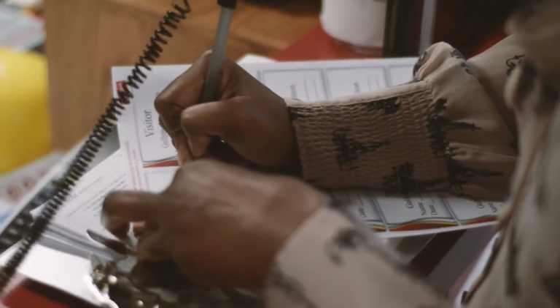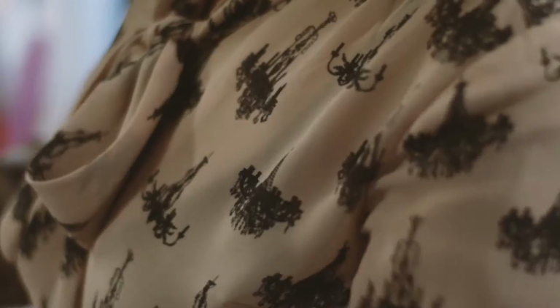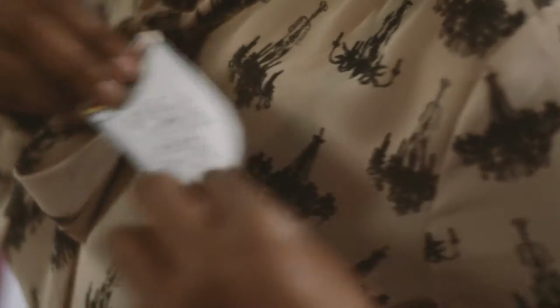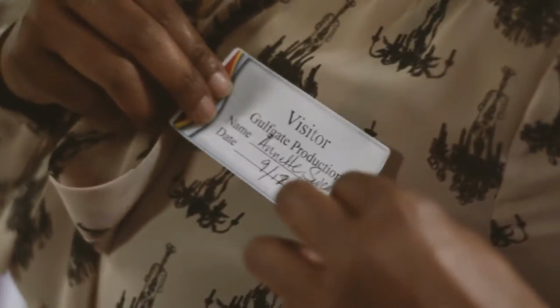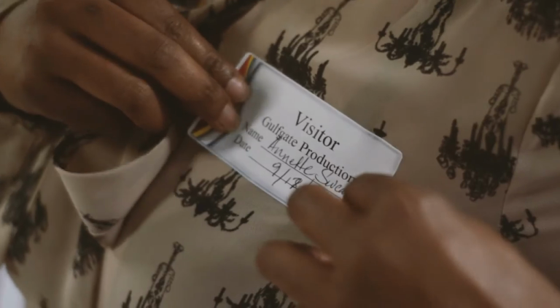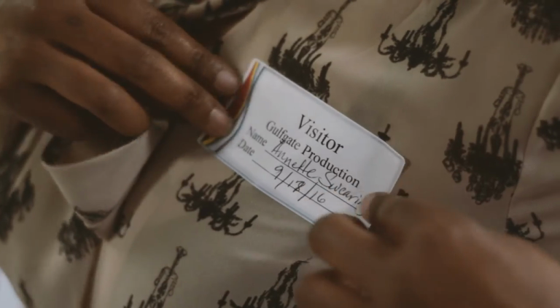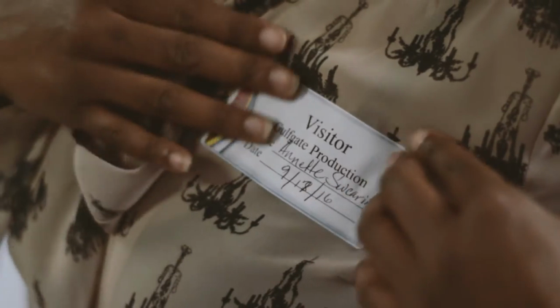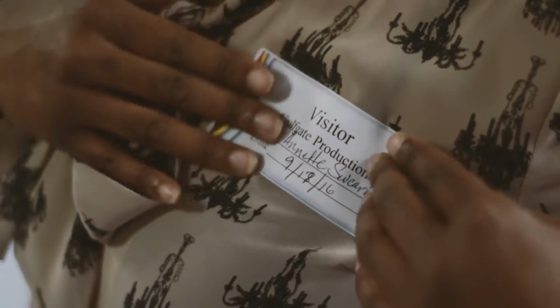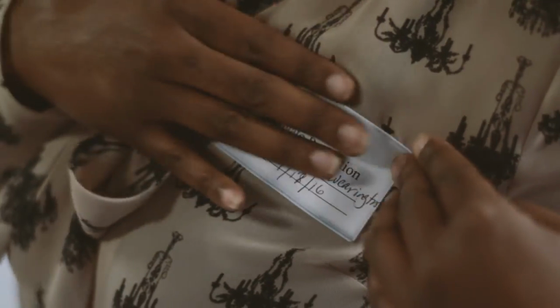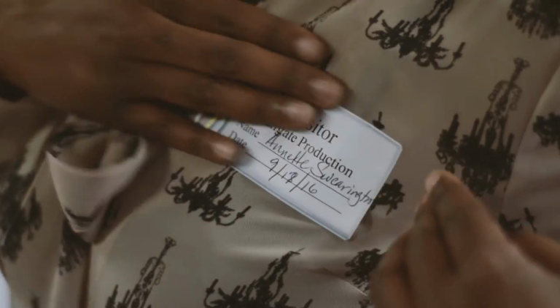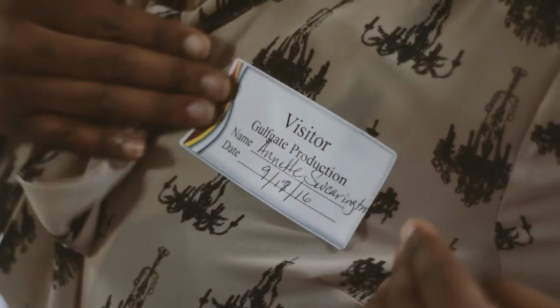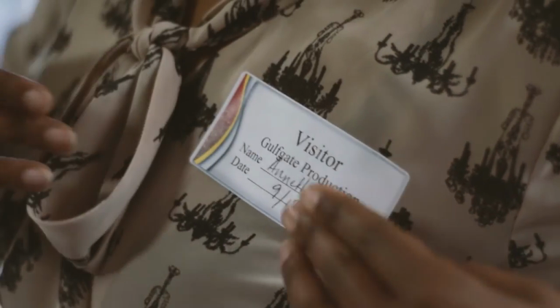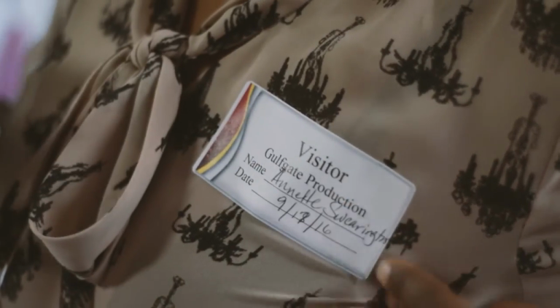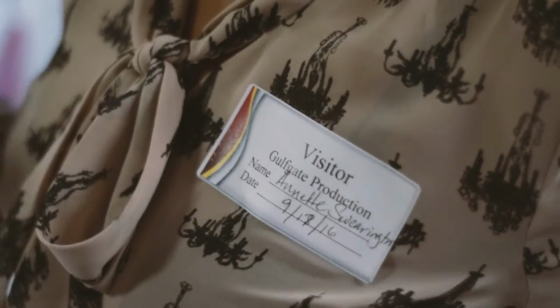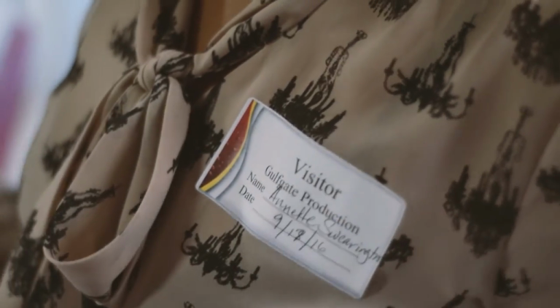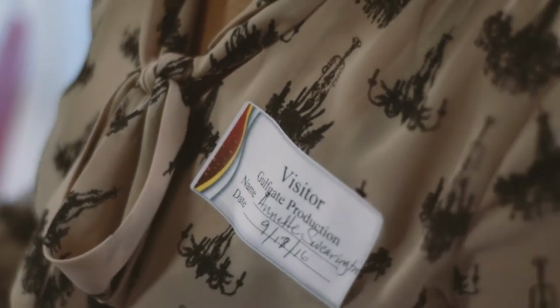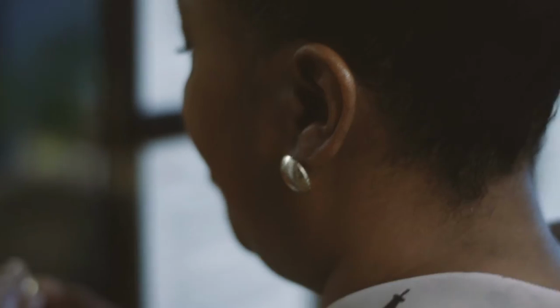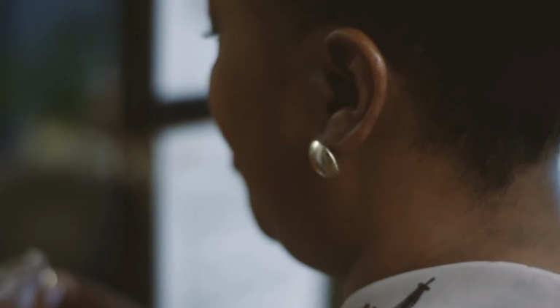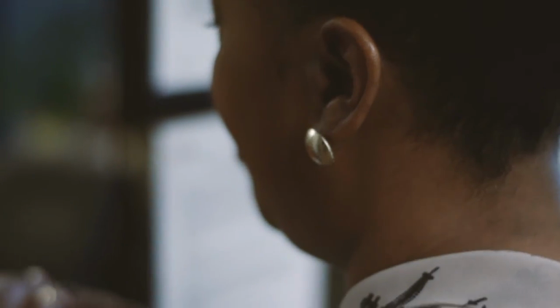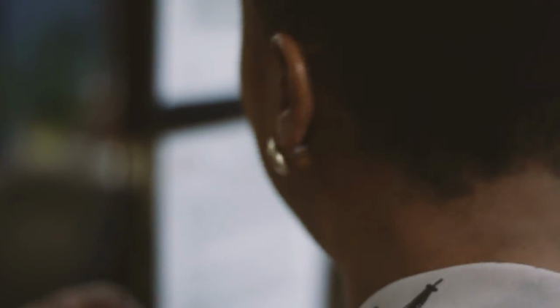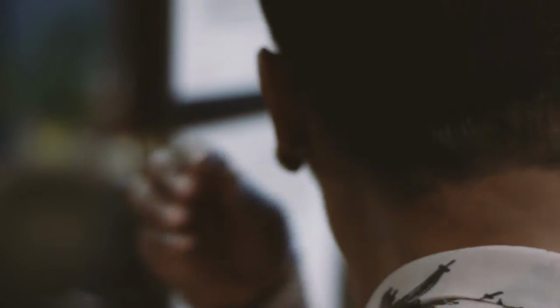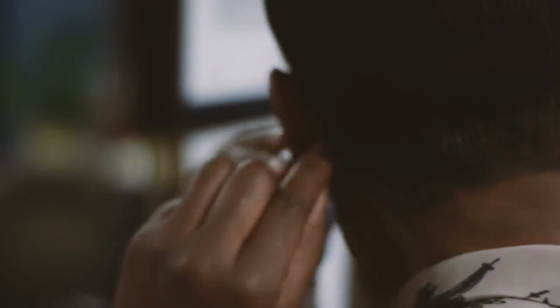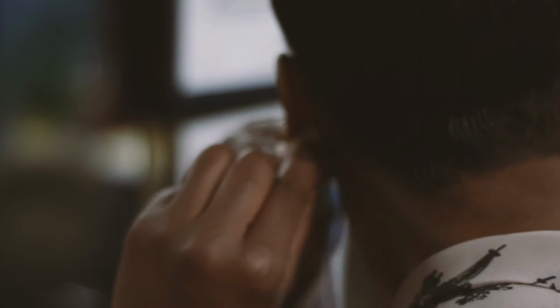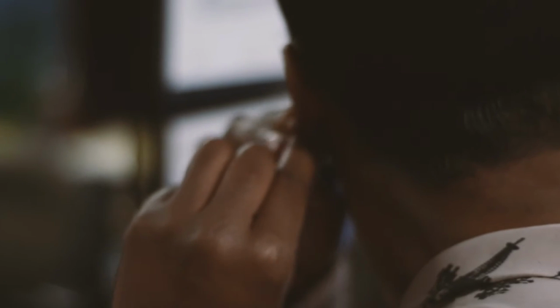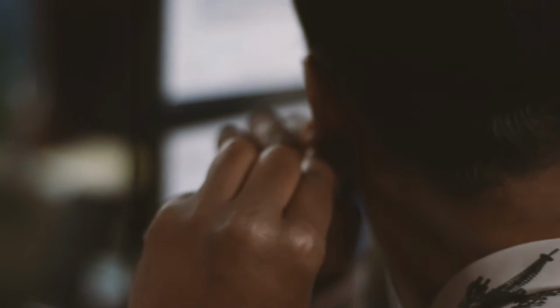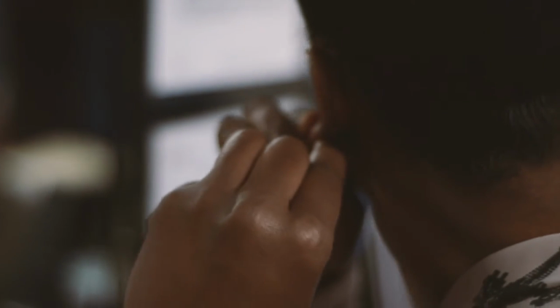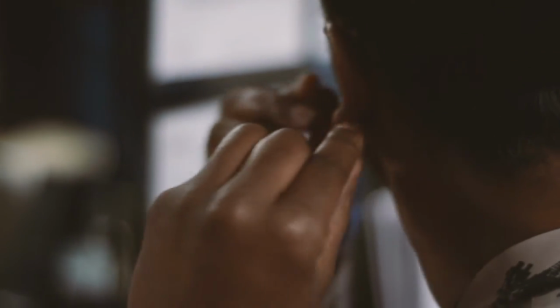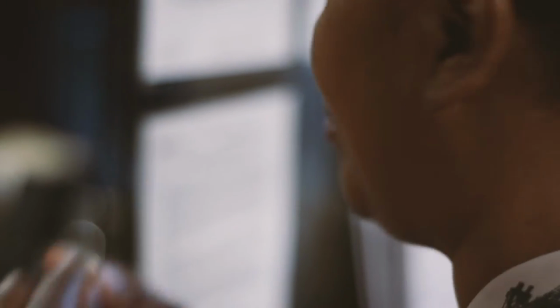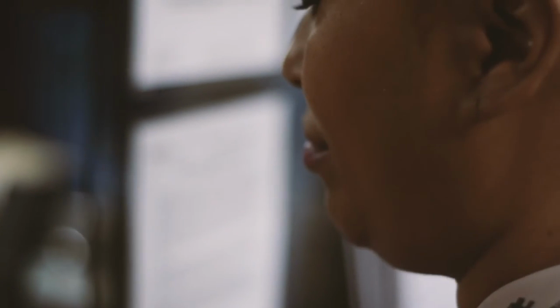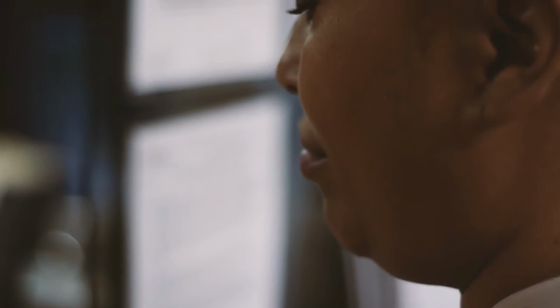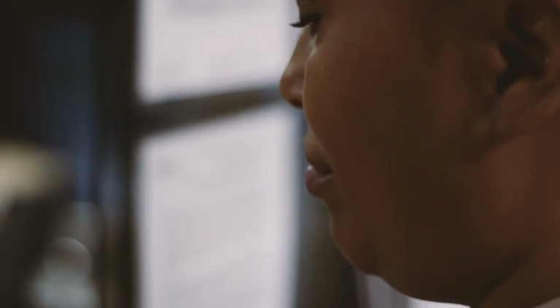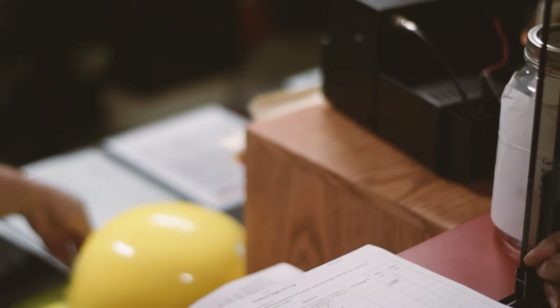This visitor badge should be worn at all times. You will be instructed to remove all jewelry, such as watches and earrings.